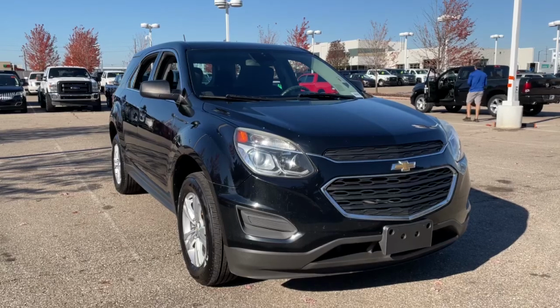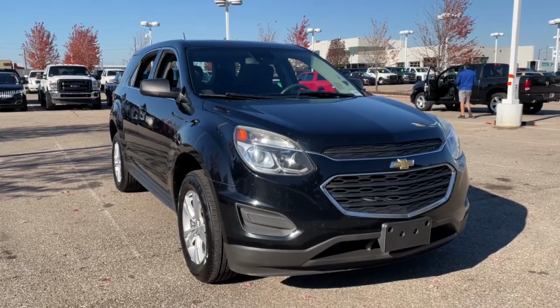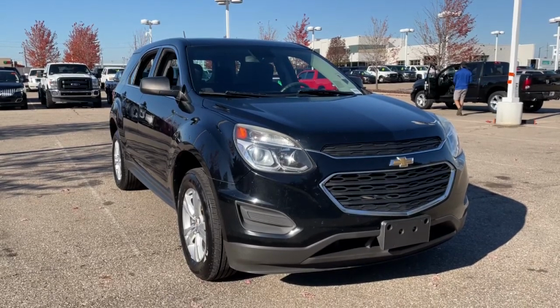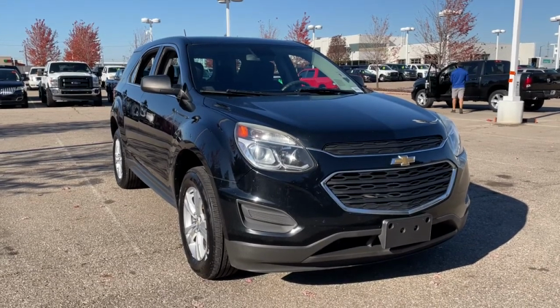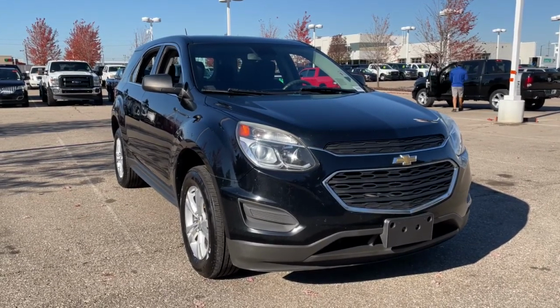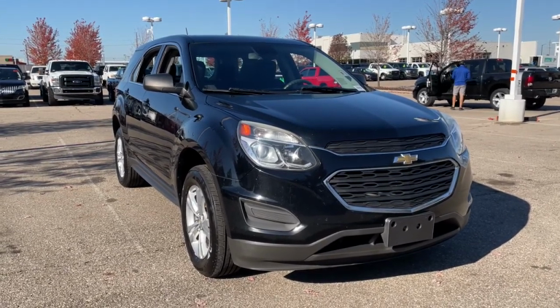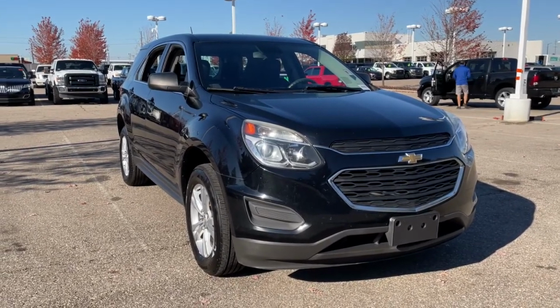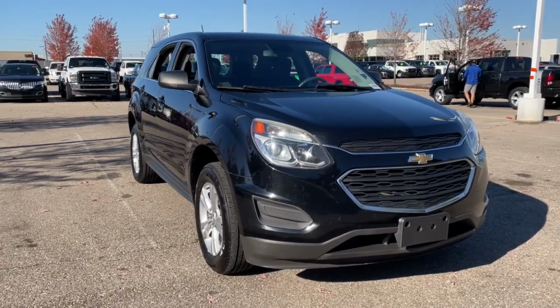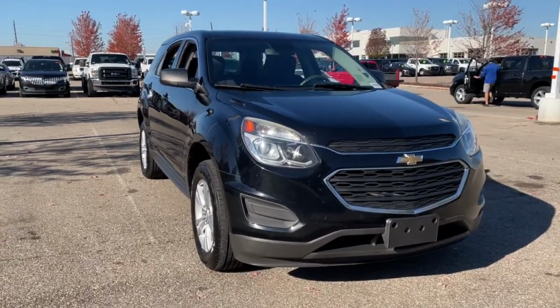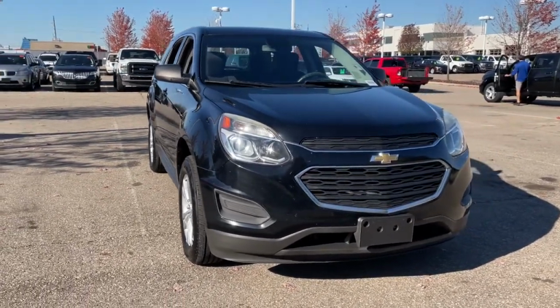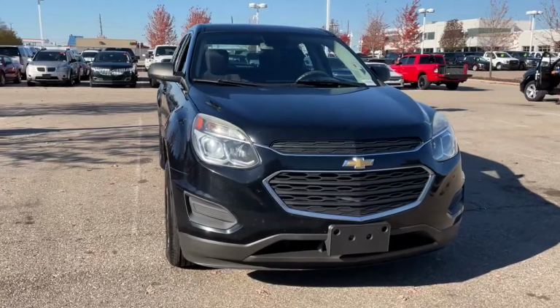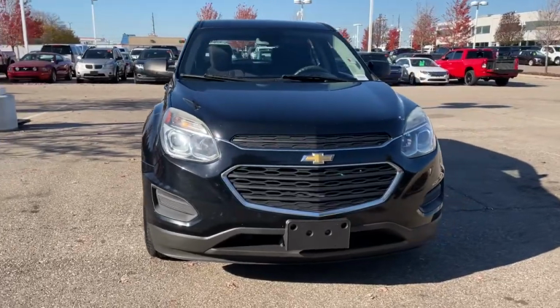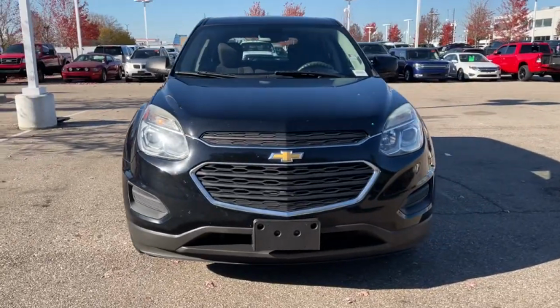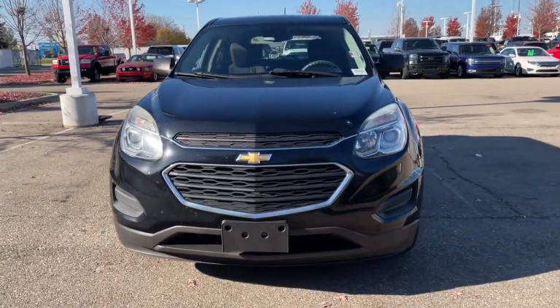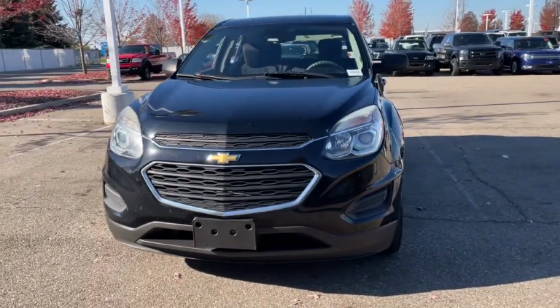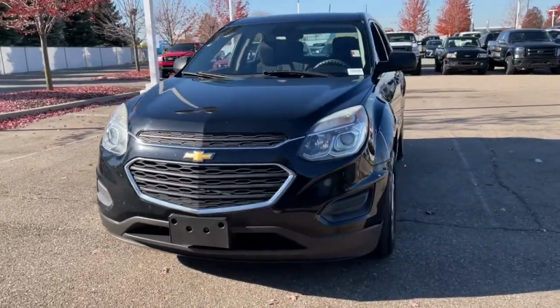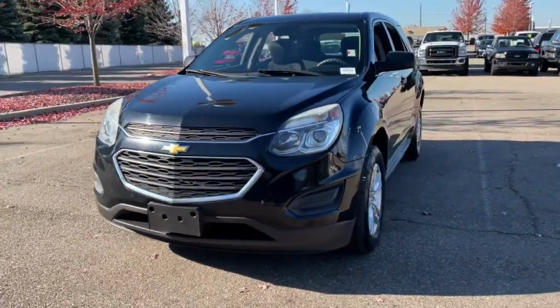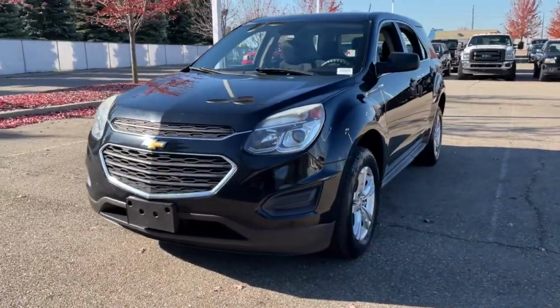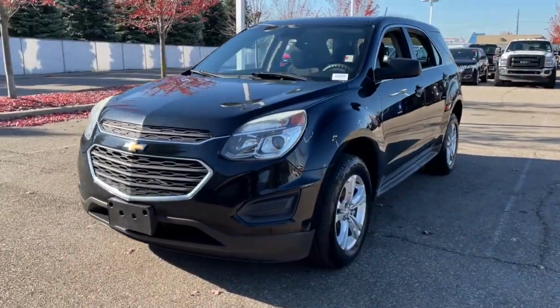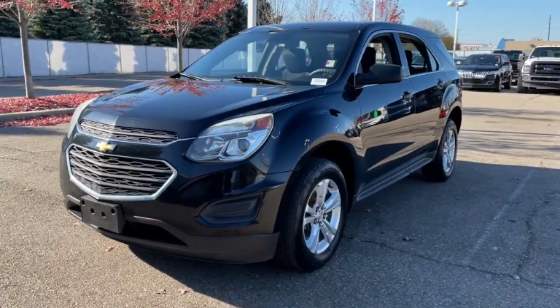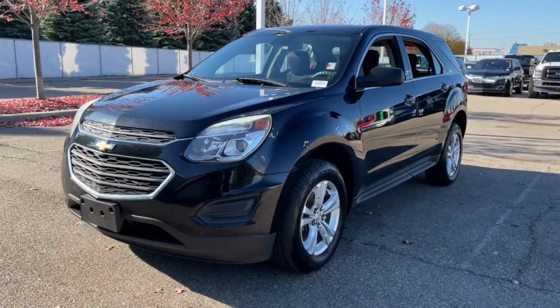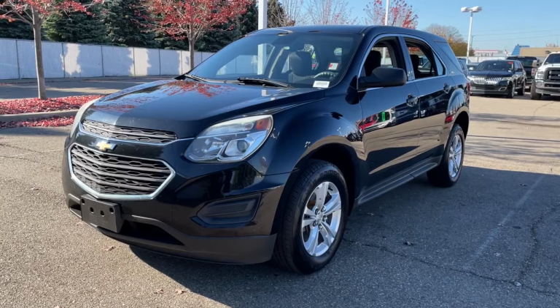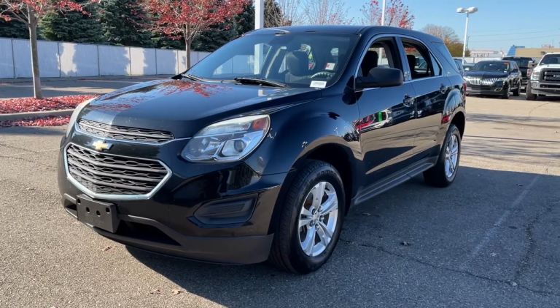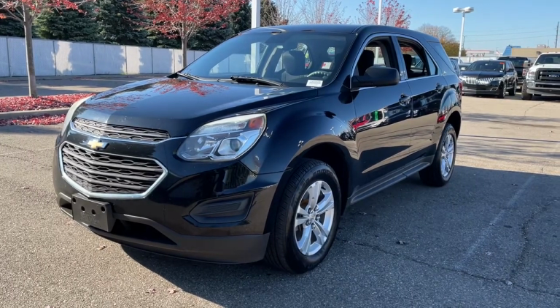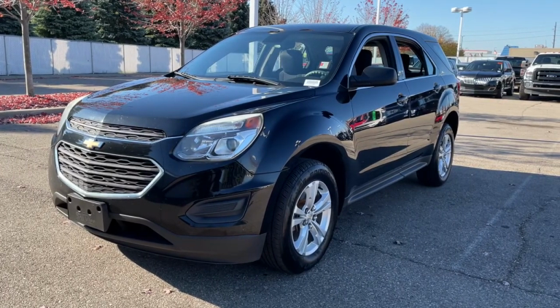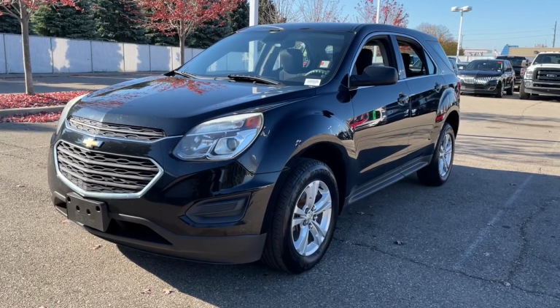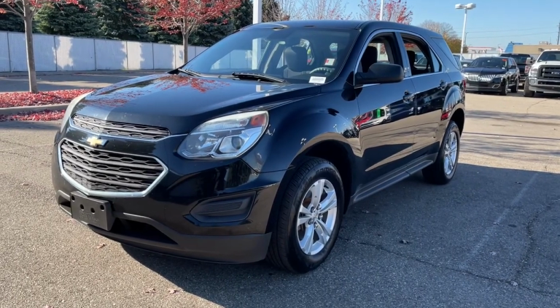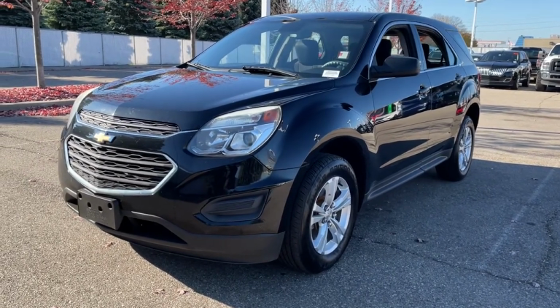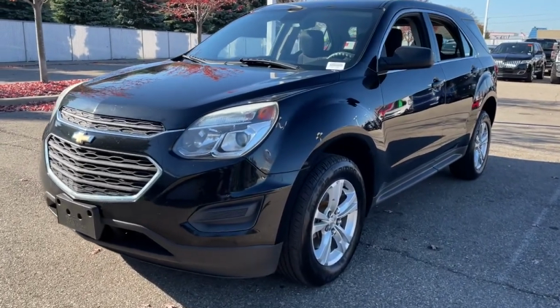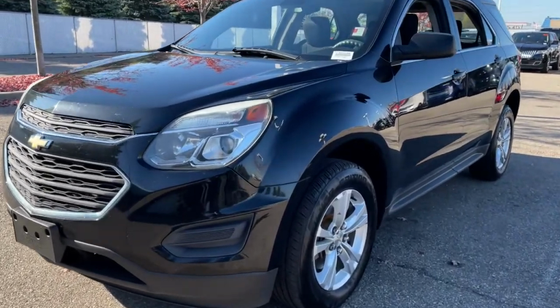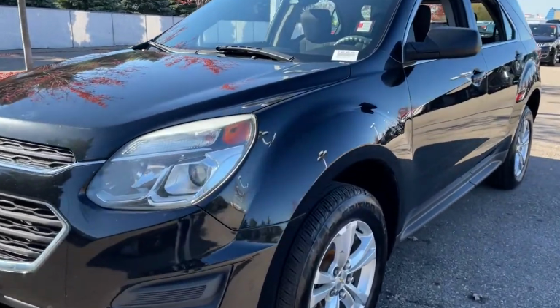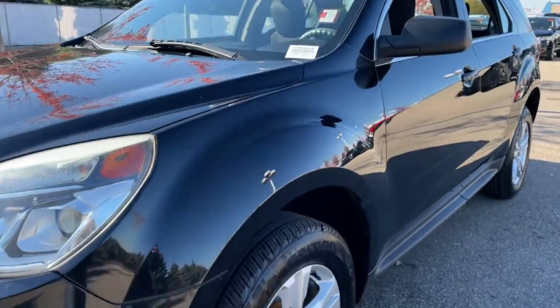Get a feel for the 2016 Chevrolet Equinox. With less than 110,000 miles on the odometer, this vehicle provides excellent value. Whether you're on a family road trip or doing the daily drive, the Equinox is your go-to vehicle.